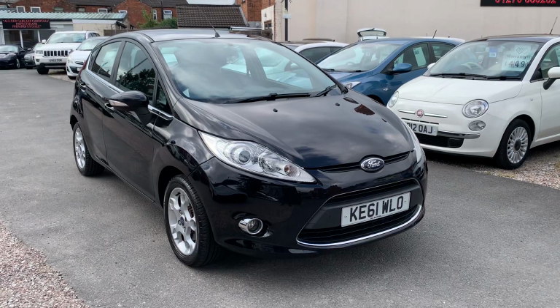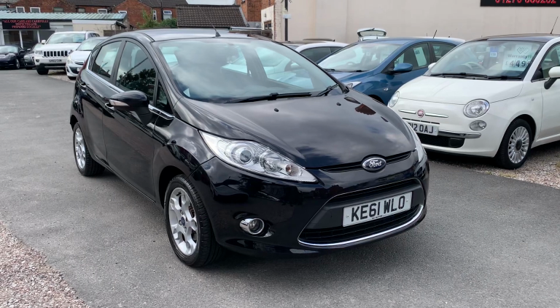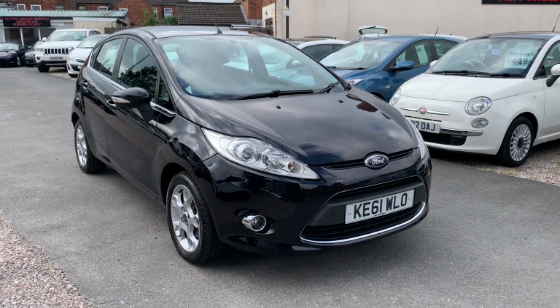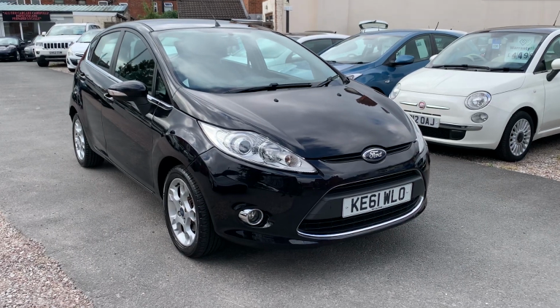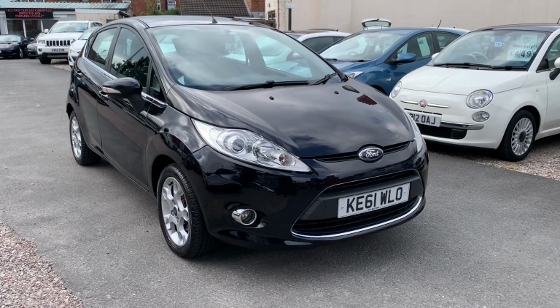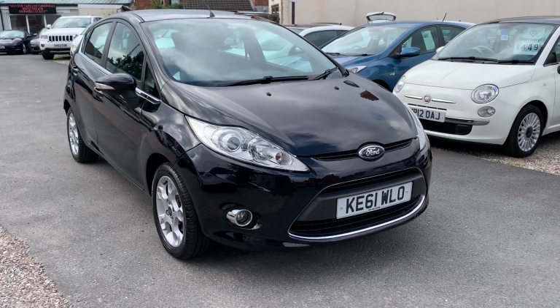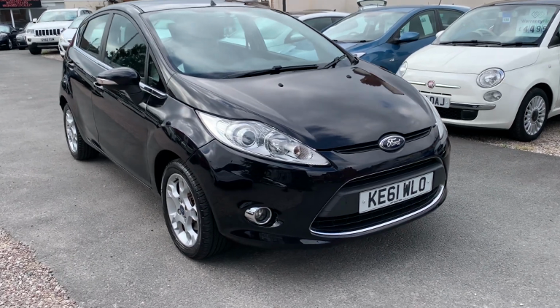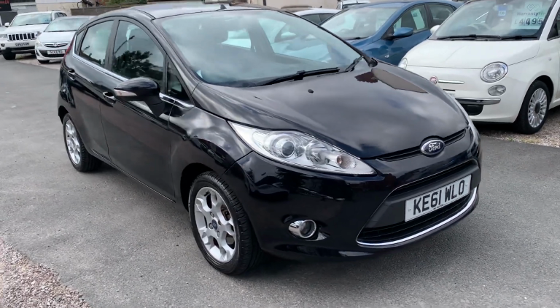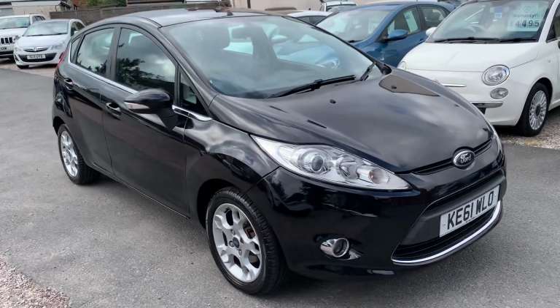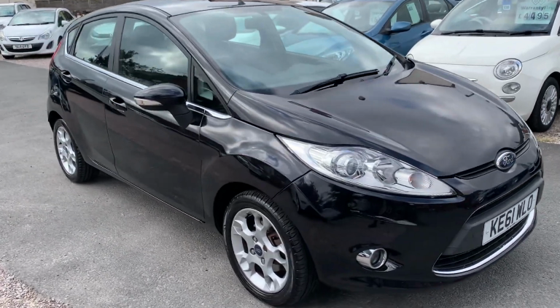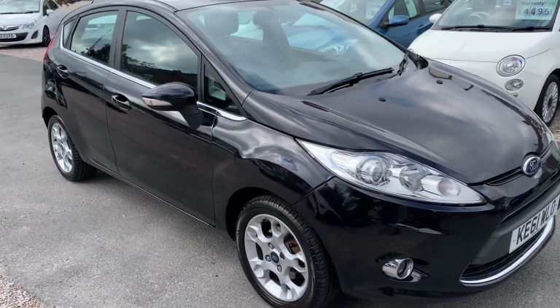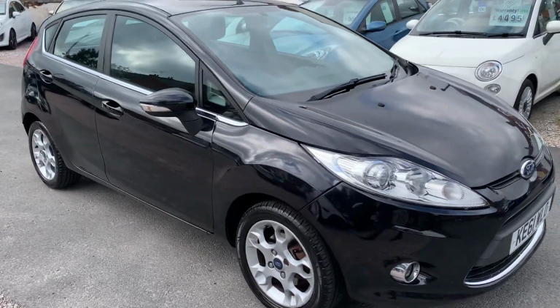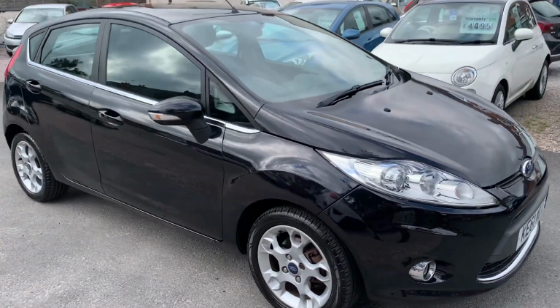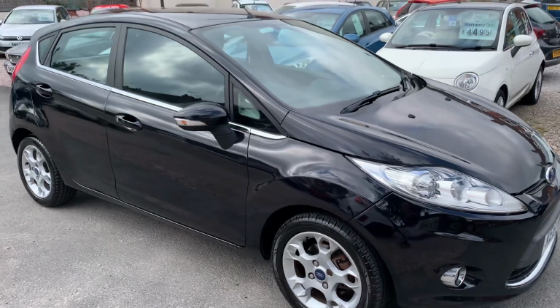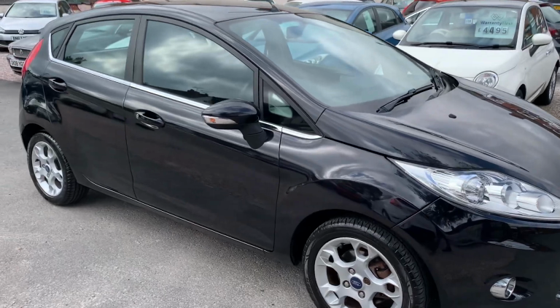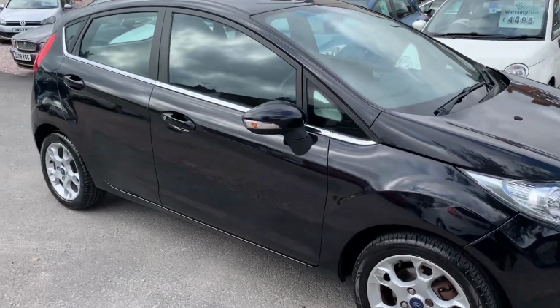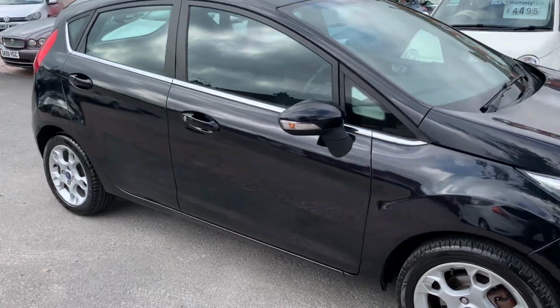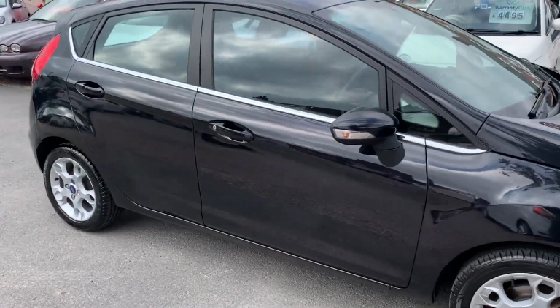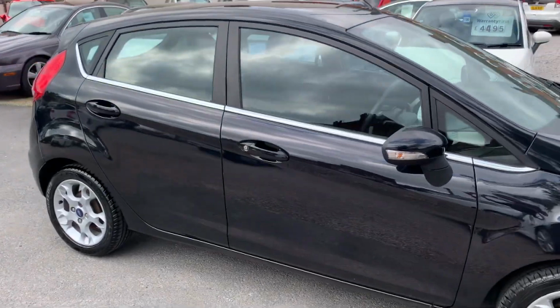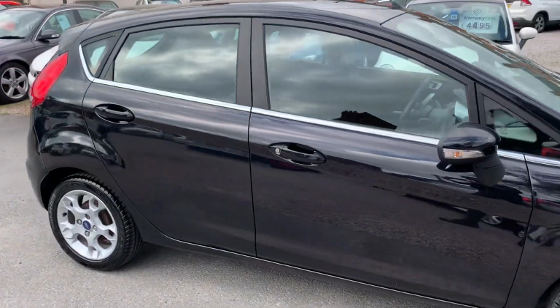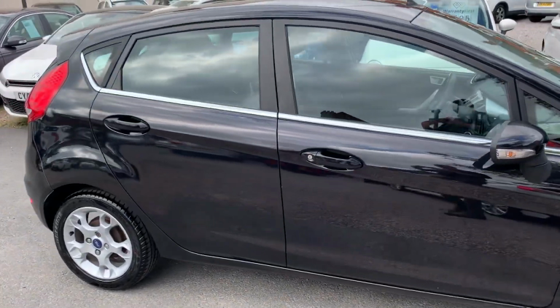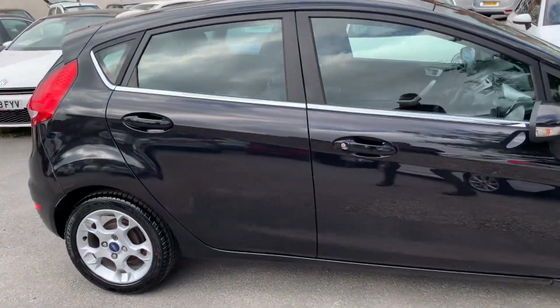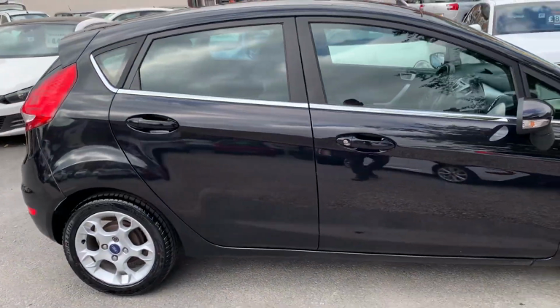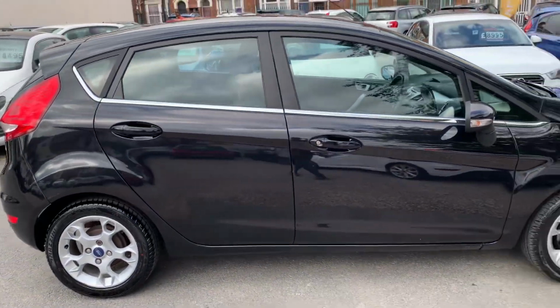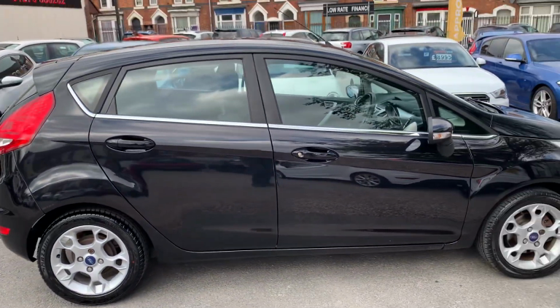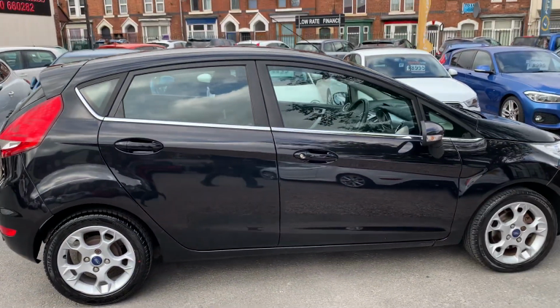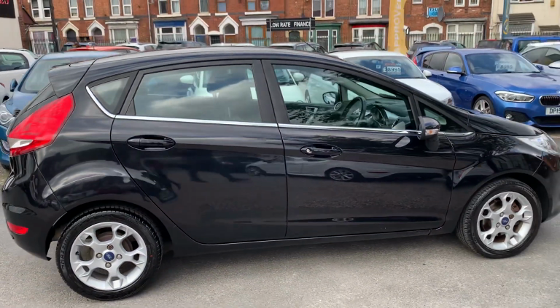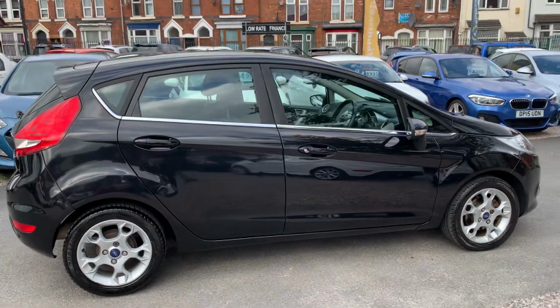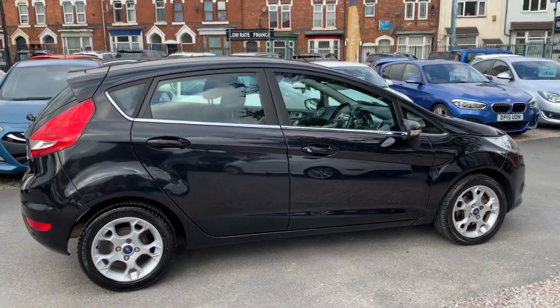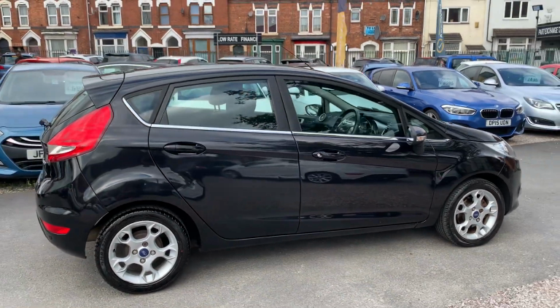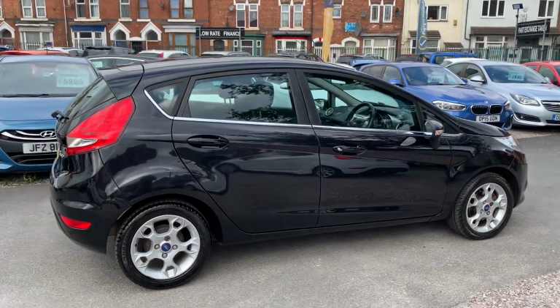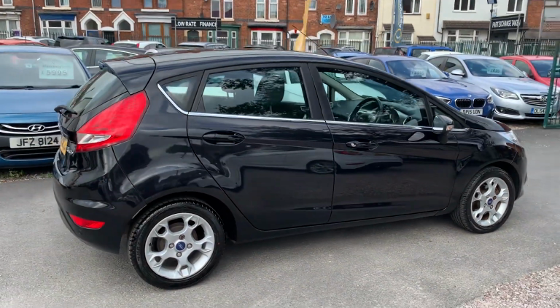Hi, it's Richard from DNC Car Sales in Crewe. I'm just going to do you a quick walk-around video of our Ford Fiesta. I have got the car running, so you can get a bit of a feel for it, and we'll walk around all the bodywork and we'll show you inside.